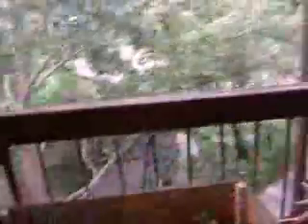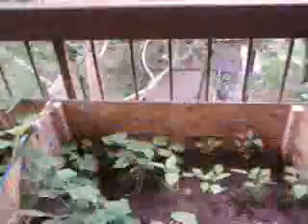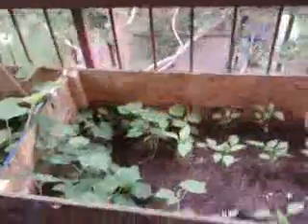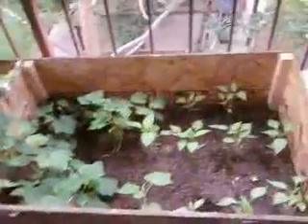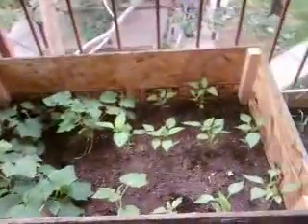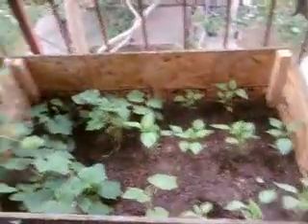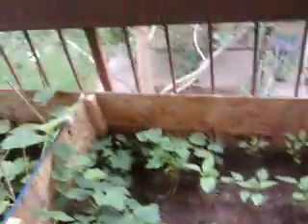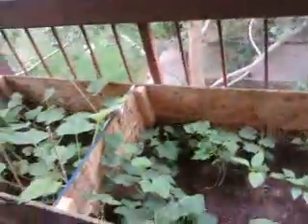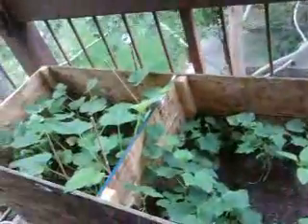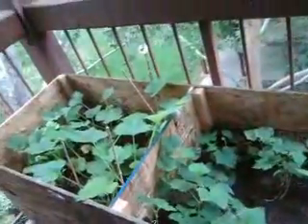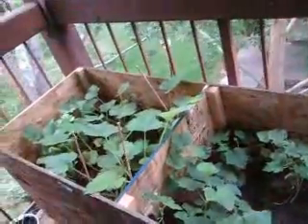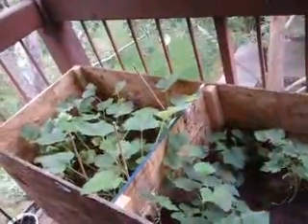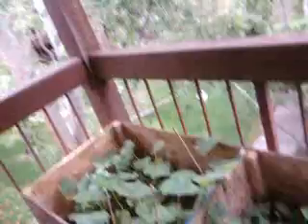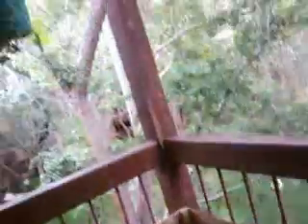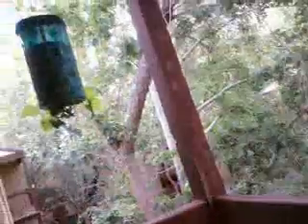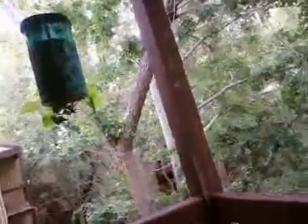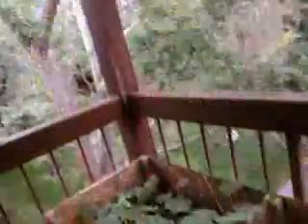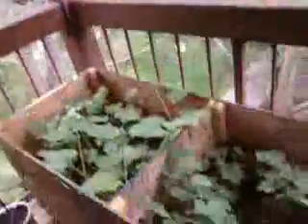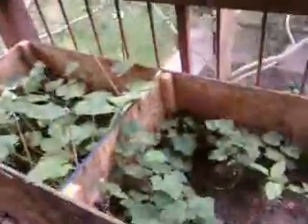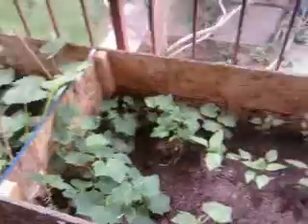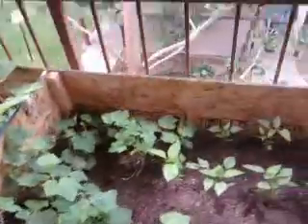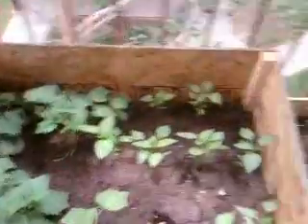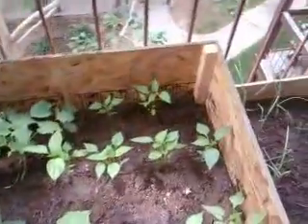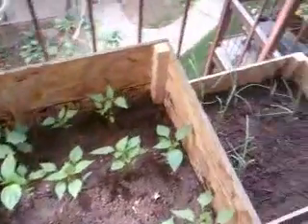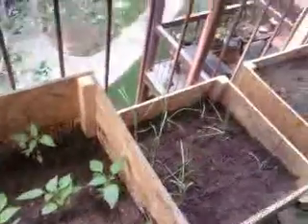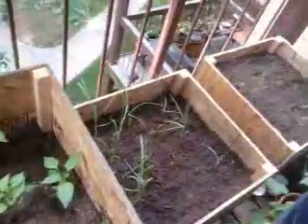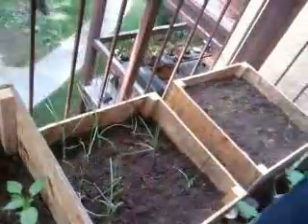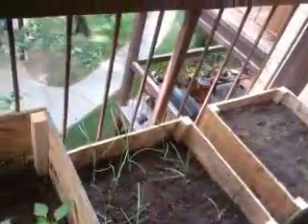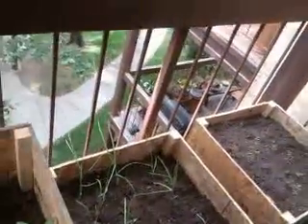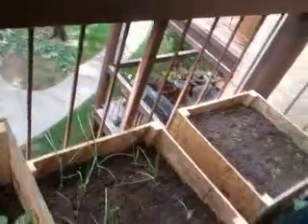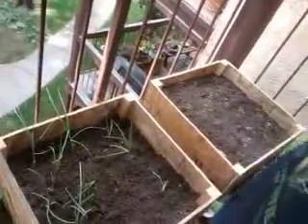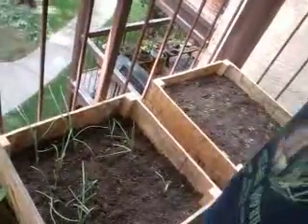Look at my garden. I'm on the third floor of a condo here in Reno, Nevada. It's getting a little late June, and my things are starting to come out just fine.